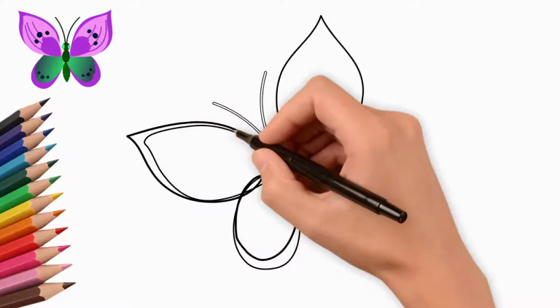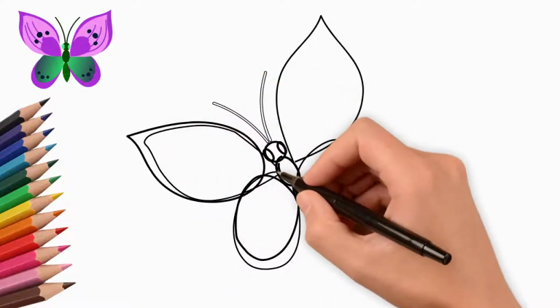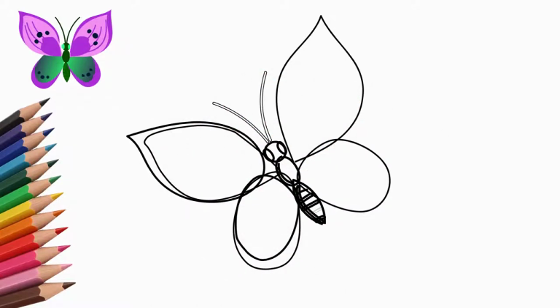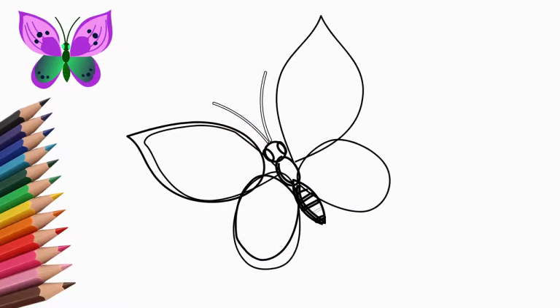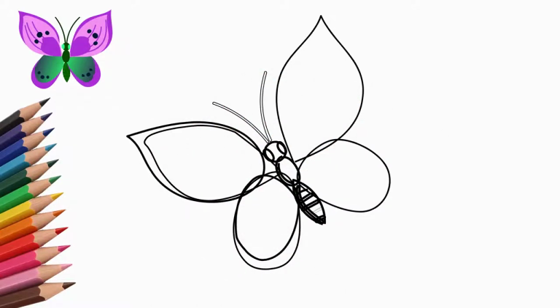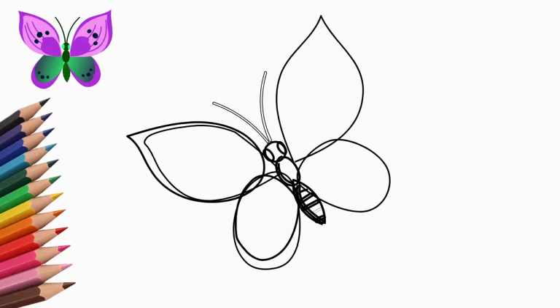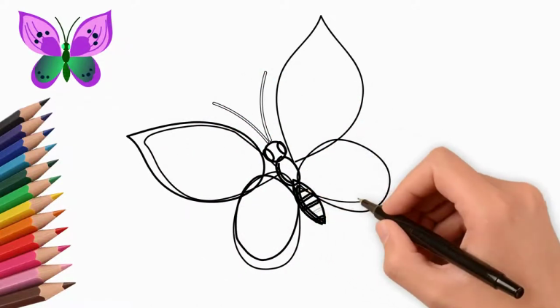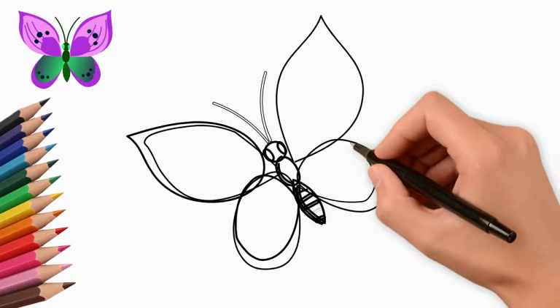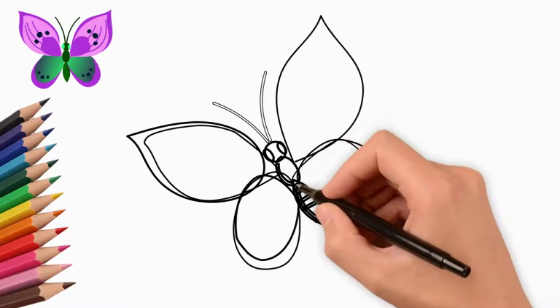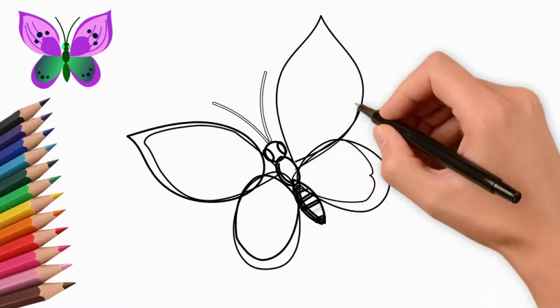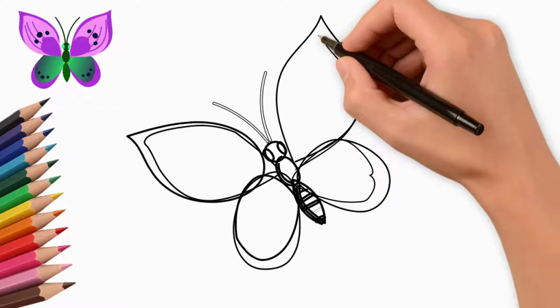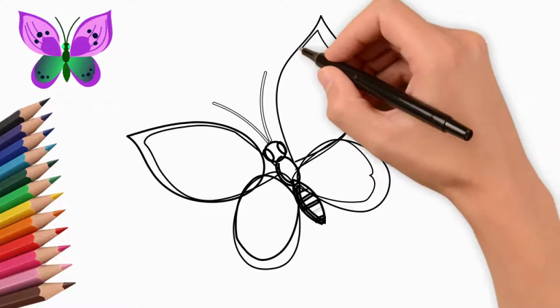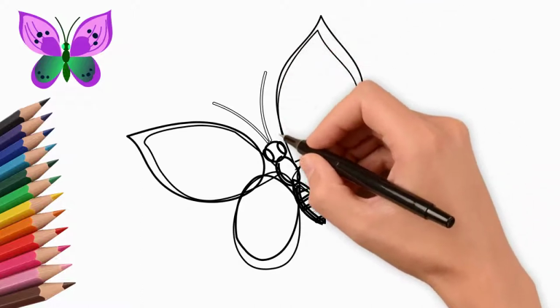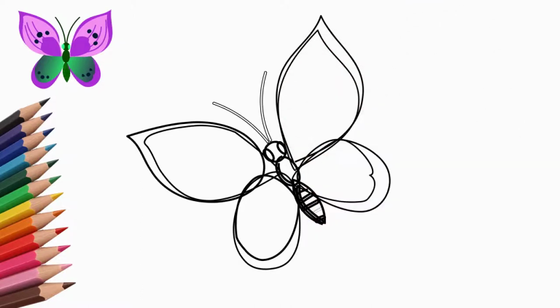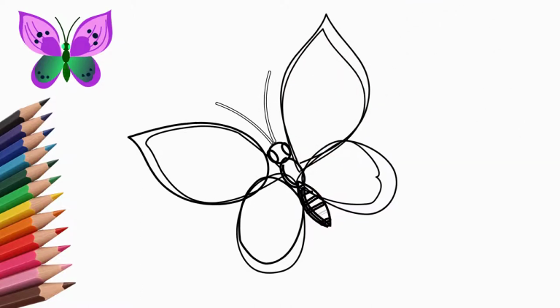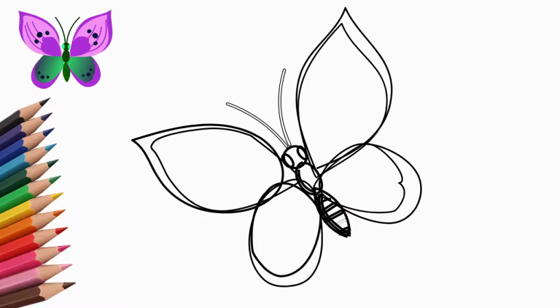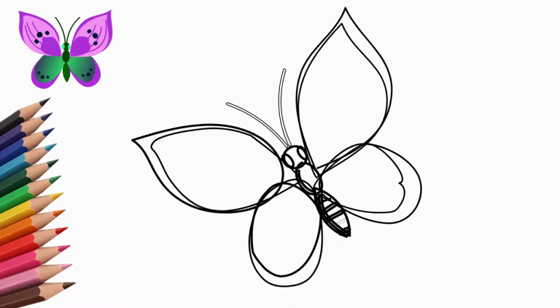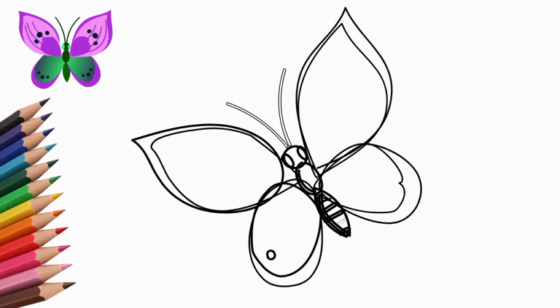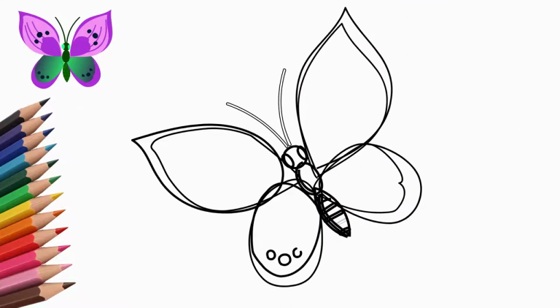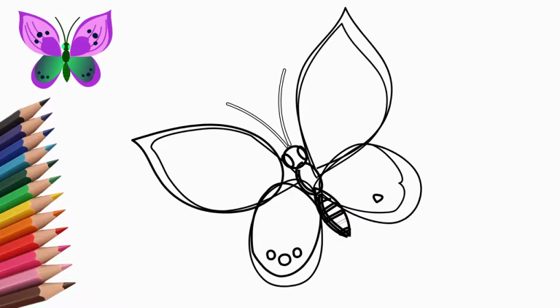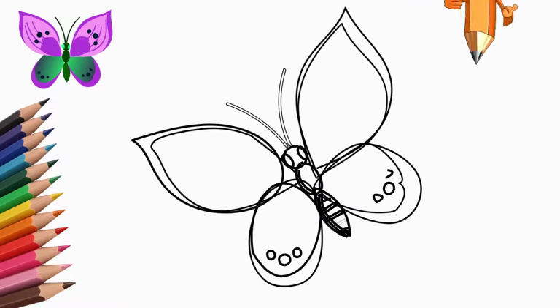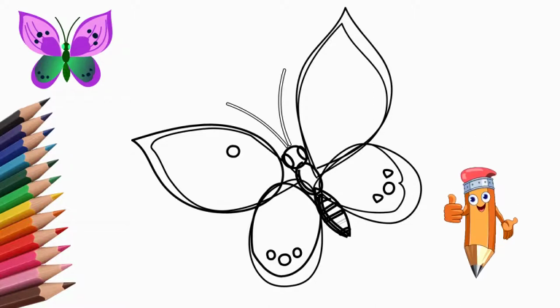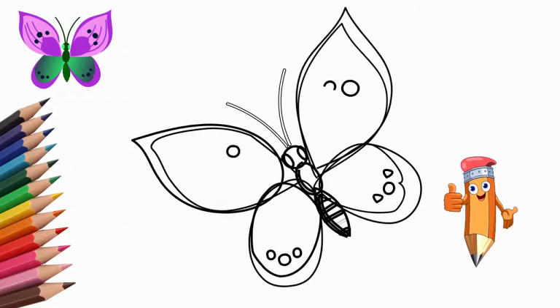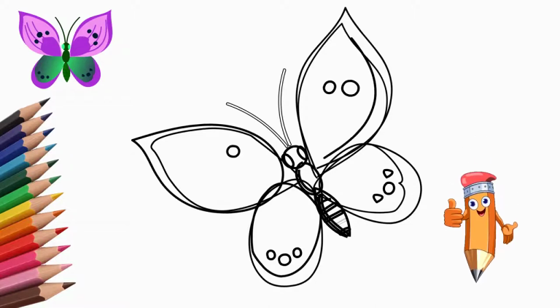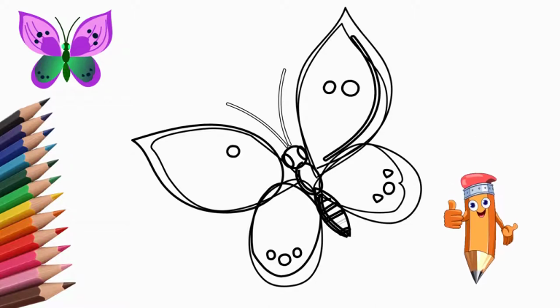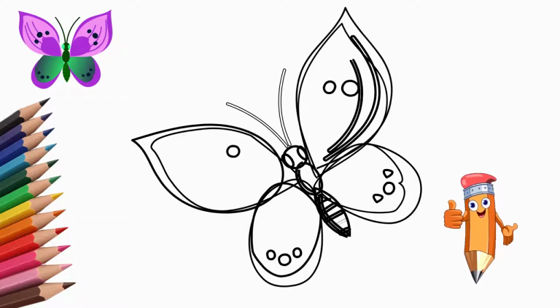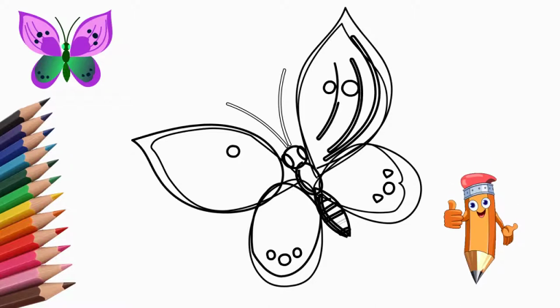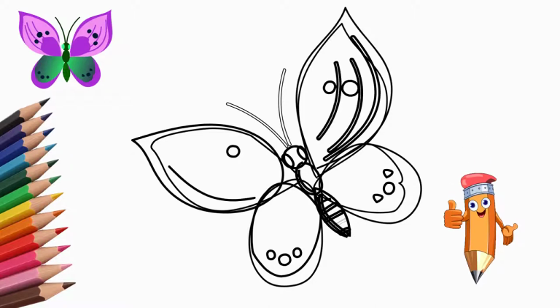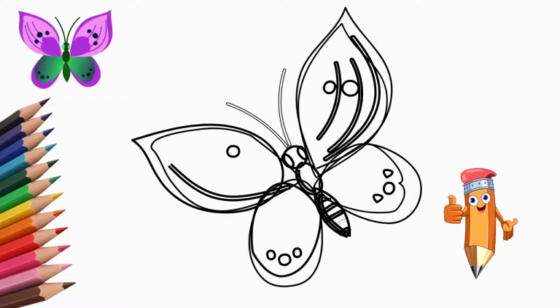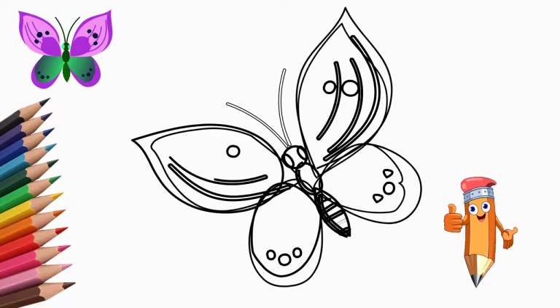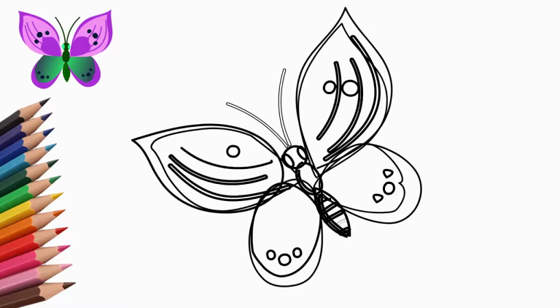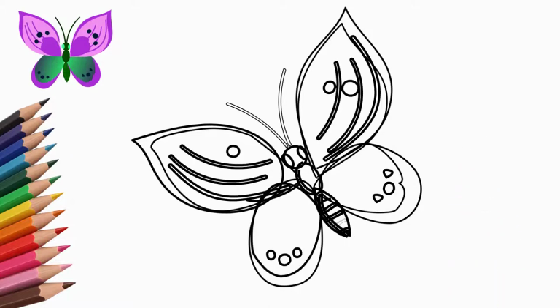There are many patterns on the wings. We draw patterns on the wings of a butterfly — on the upper and lower wings of the butterfly, draw small circles. They are placed symmetrically relative to the torso. Carefully and delicately draw the details on the wings.